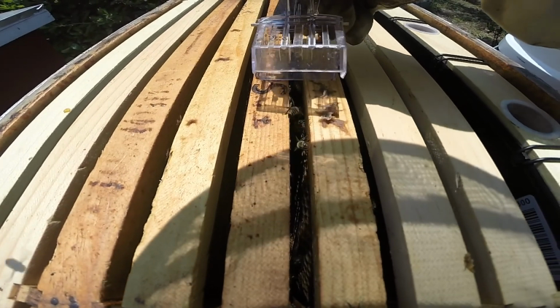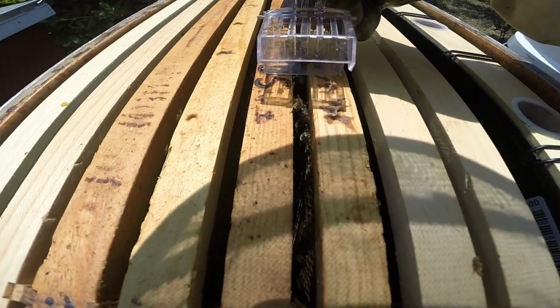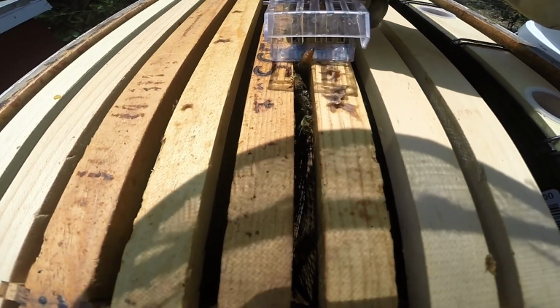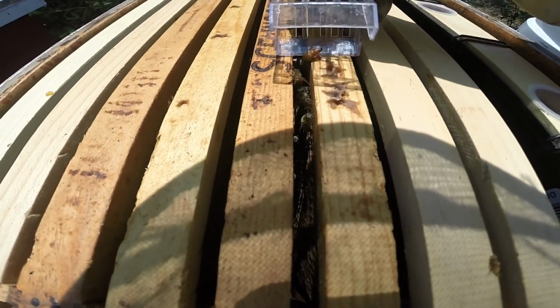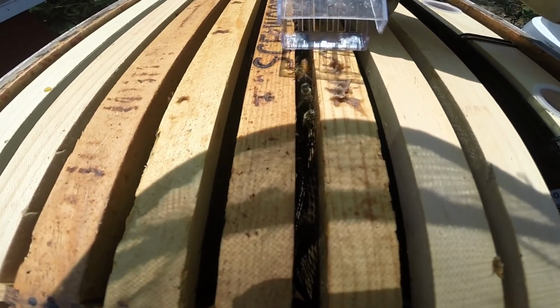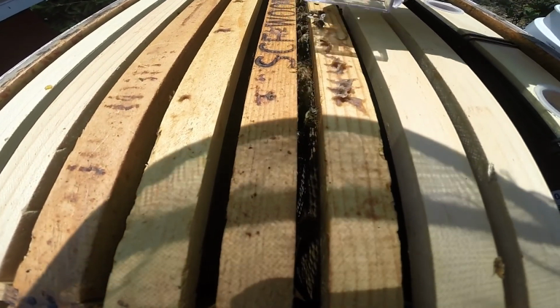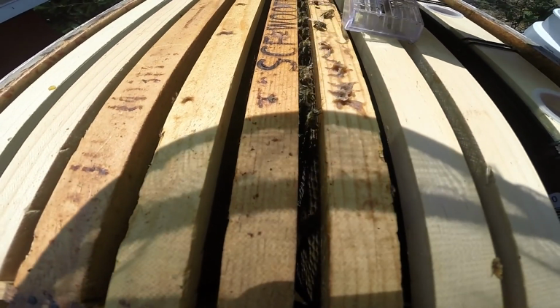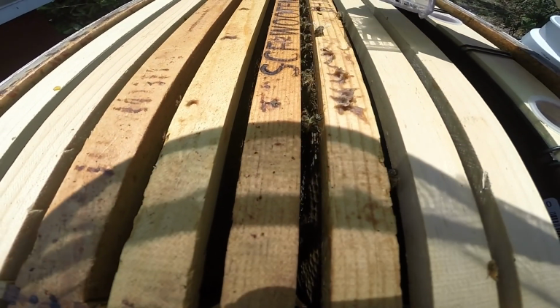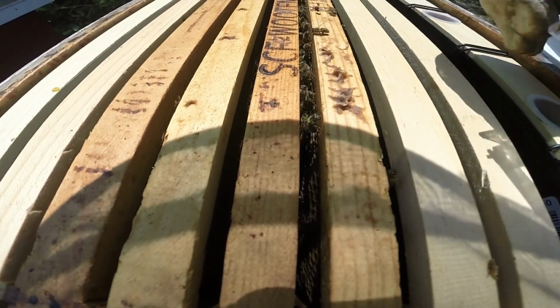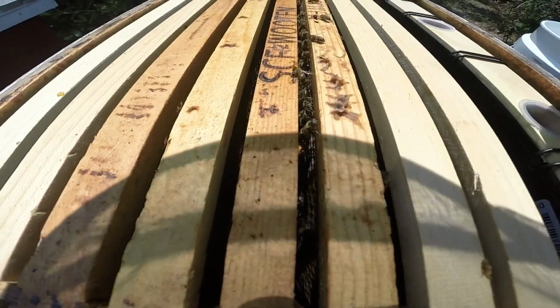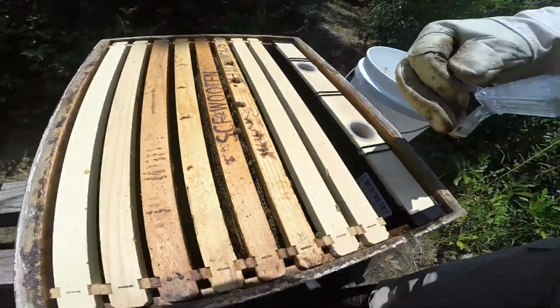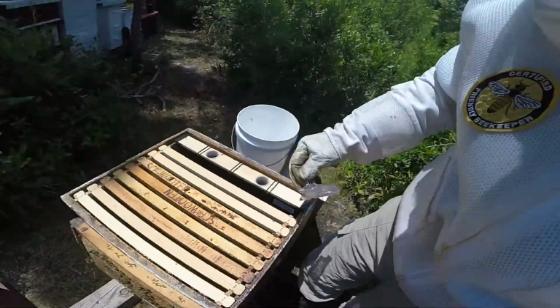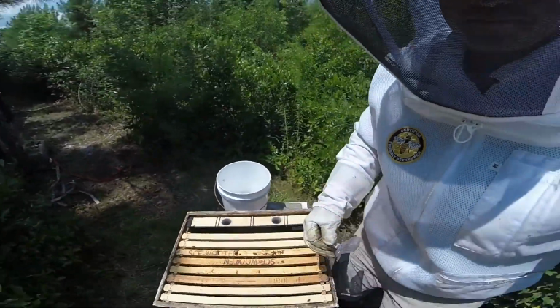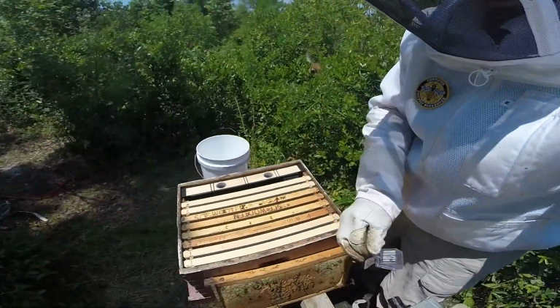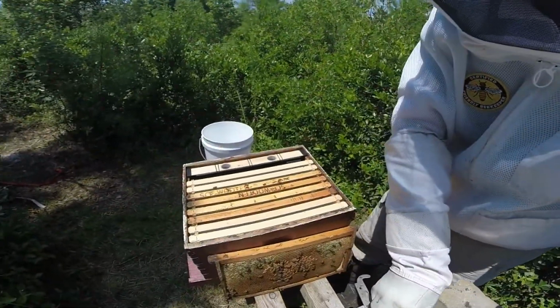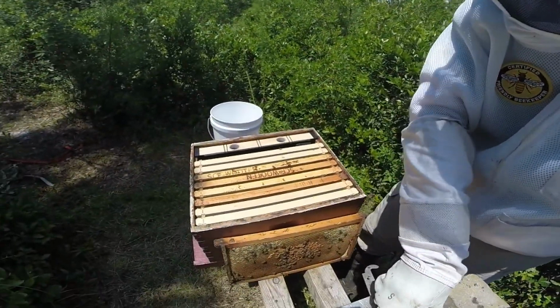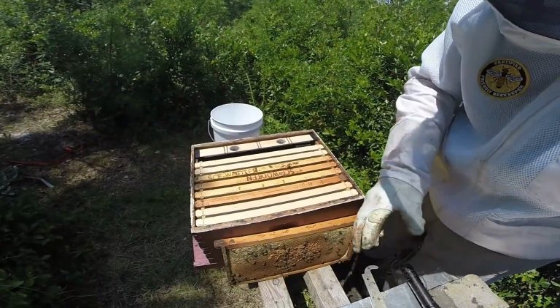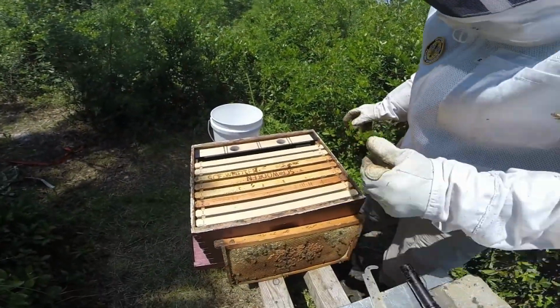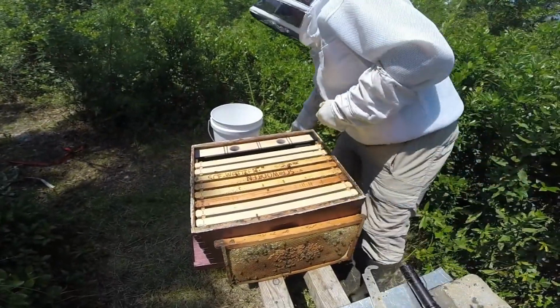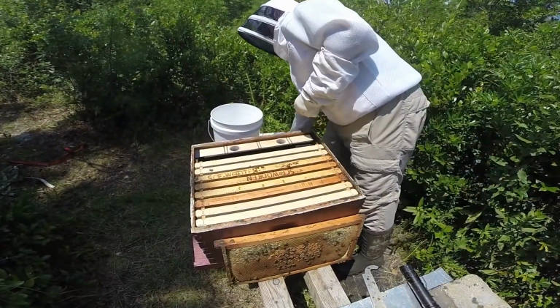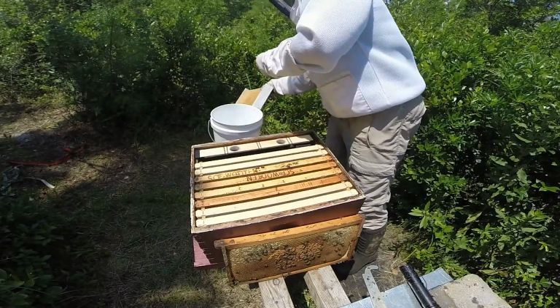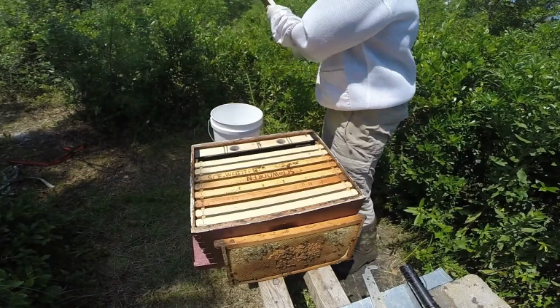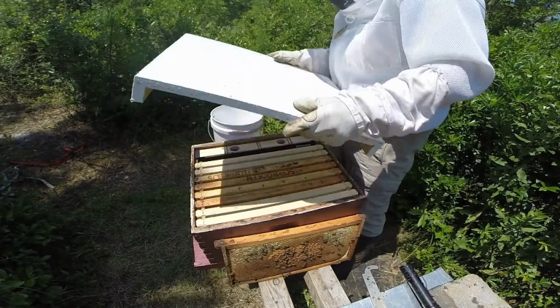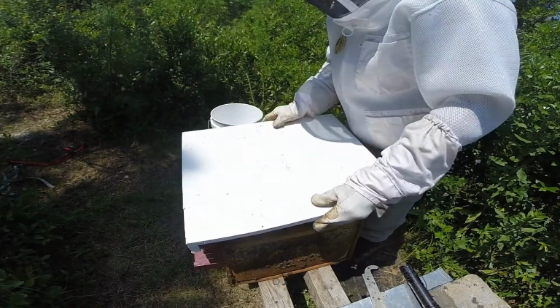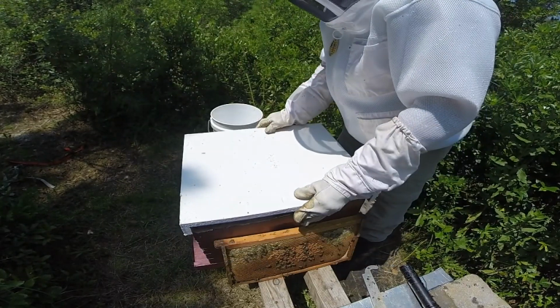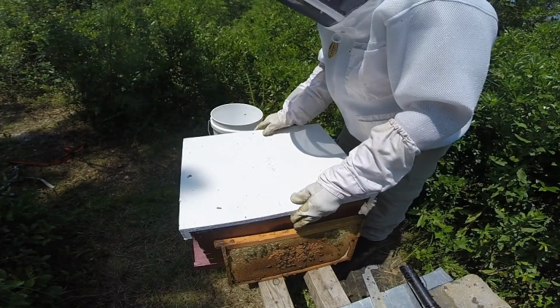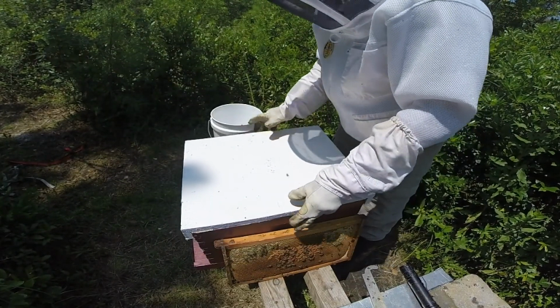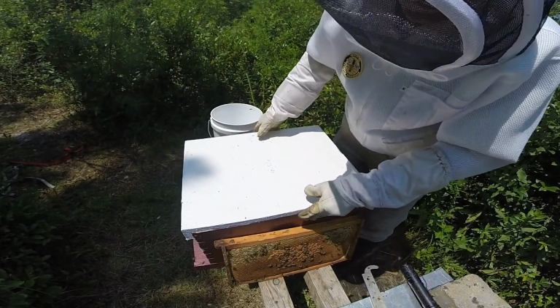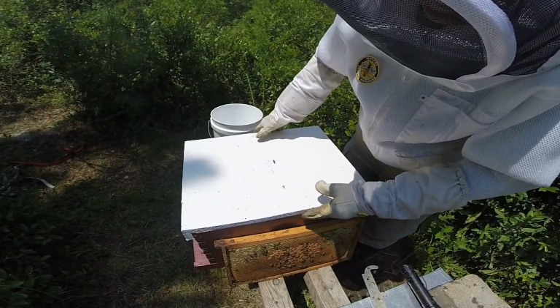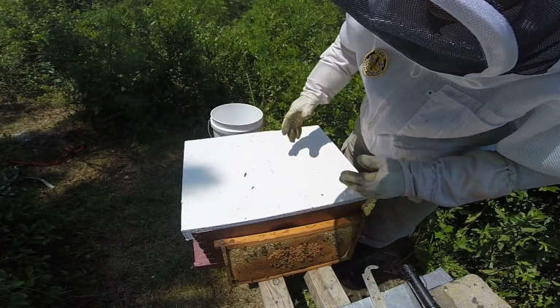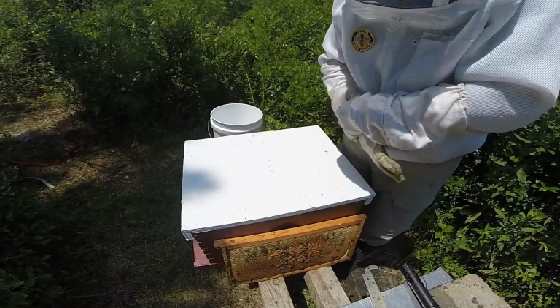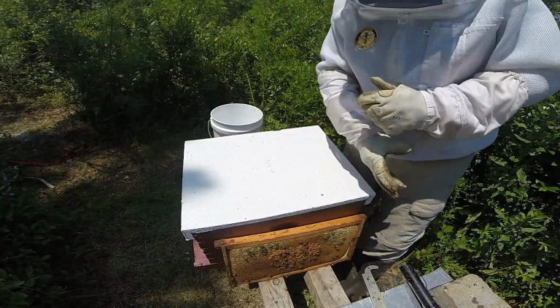There she goes — the queen is being released. She's back in the colony. Put the lid back on, and then I'll follow up after I take a look at hive number six.